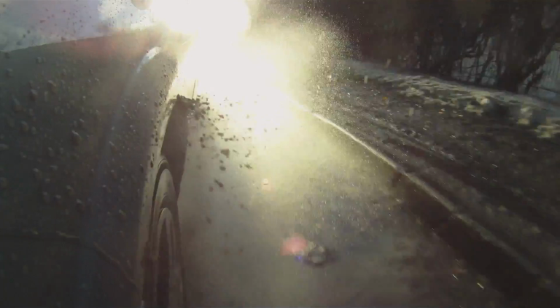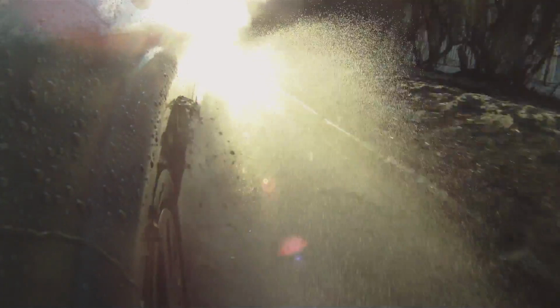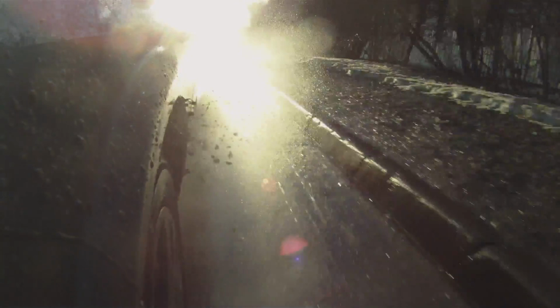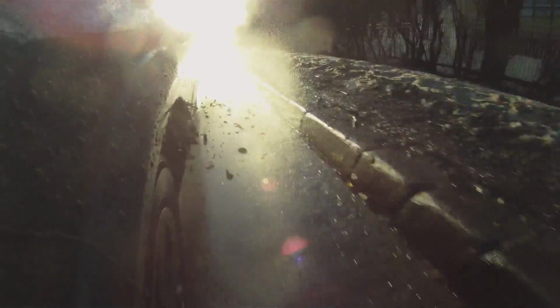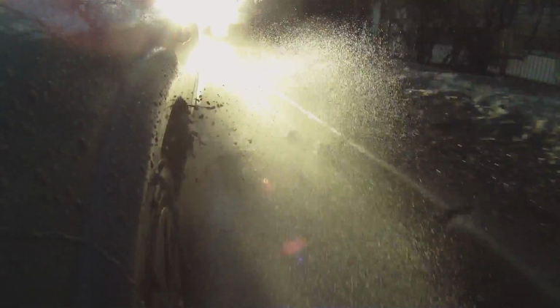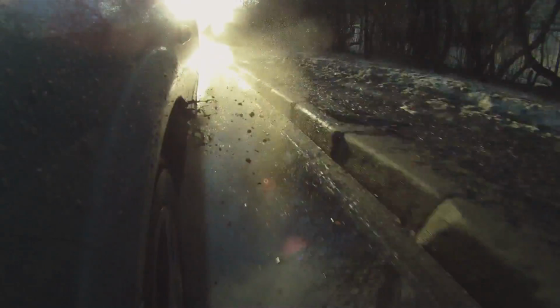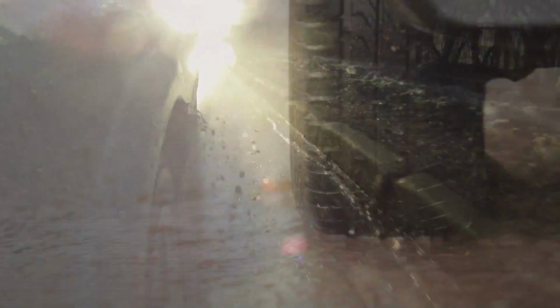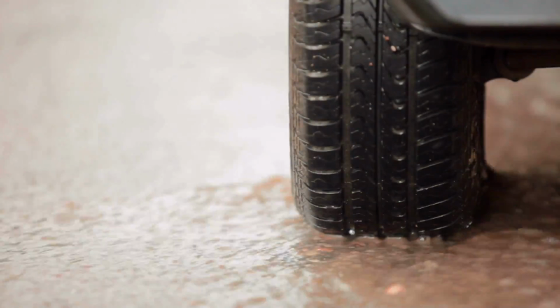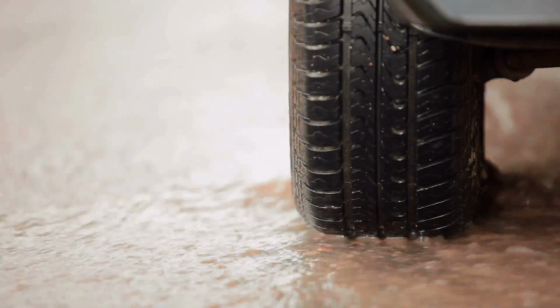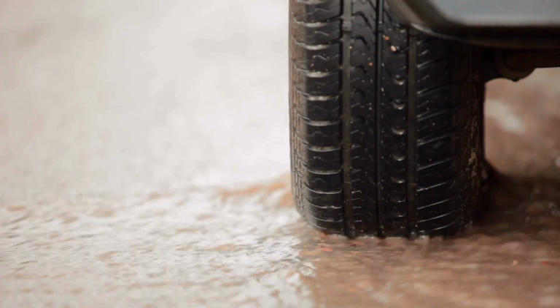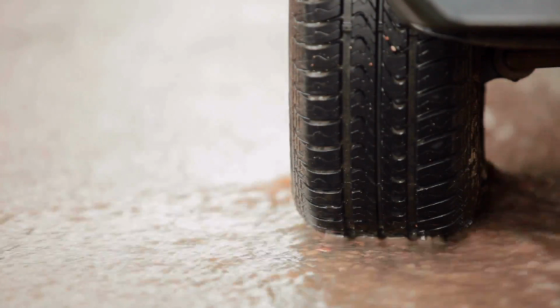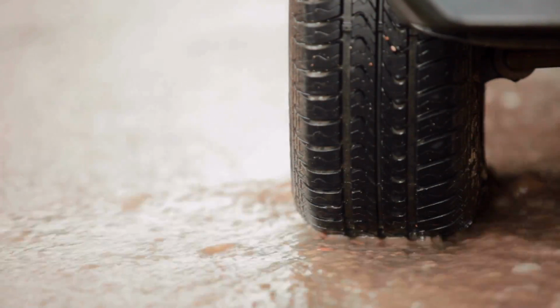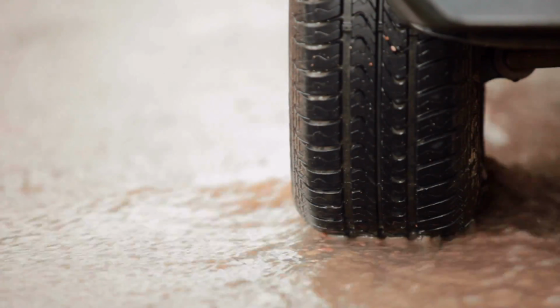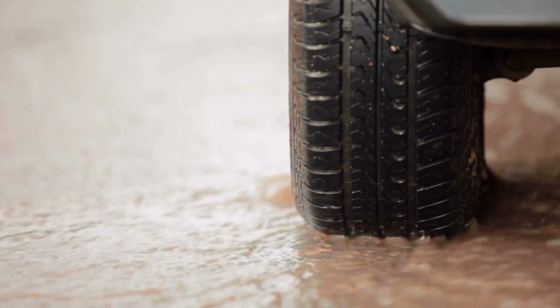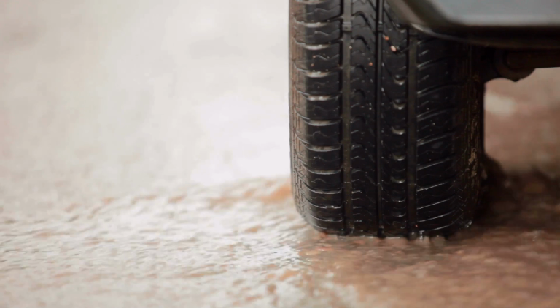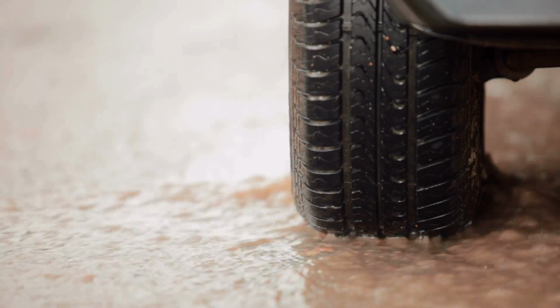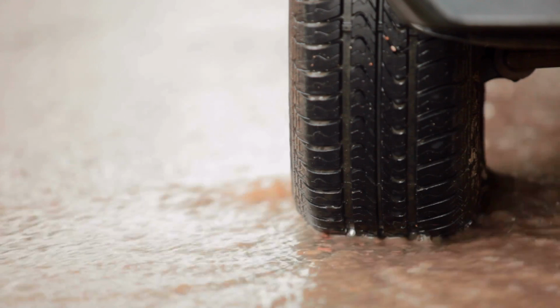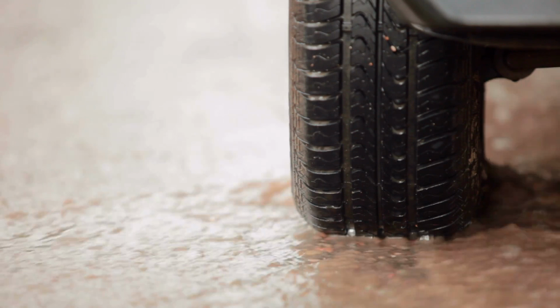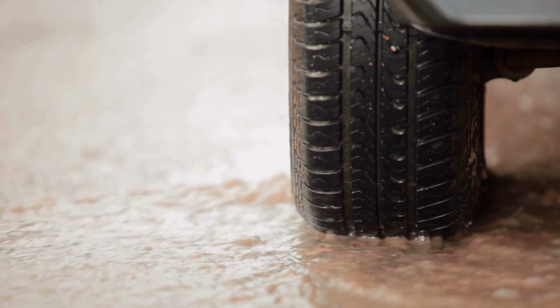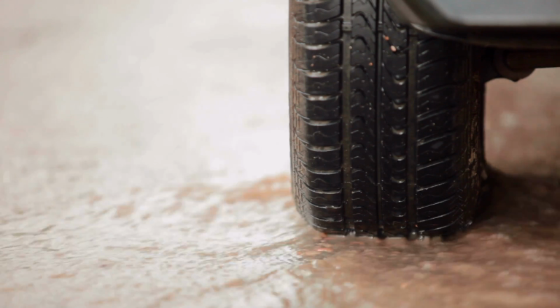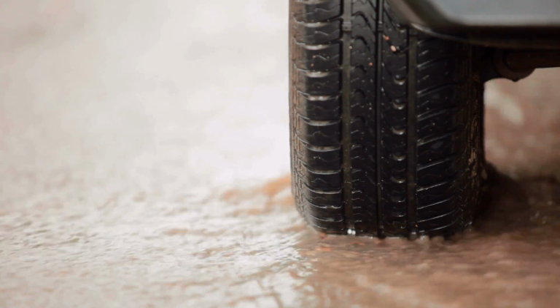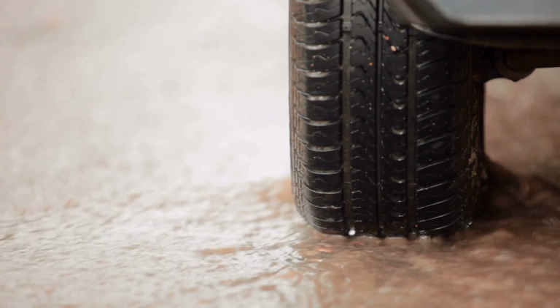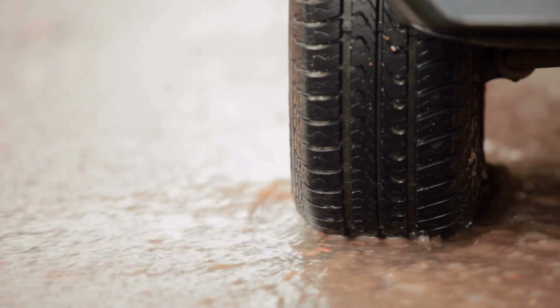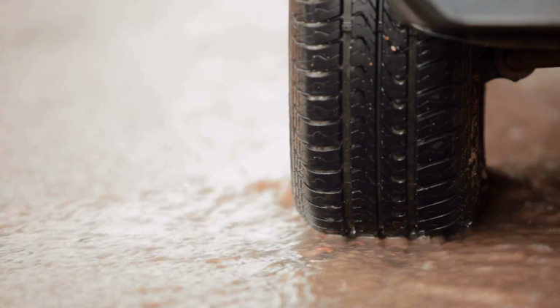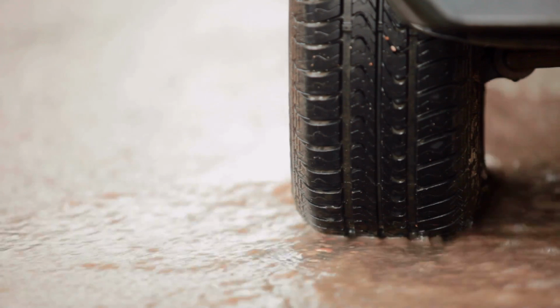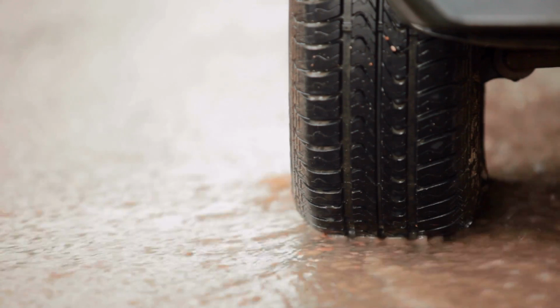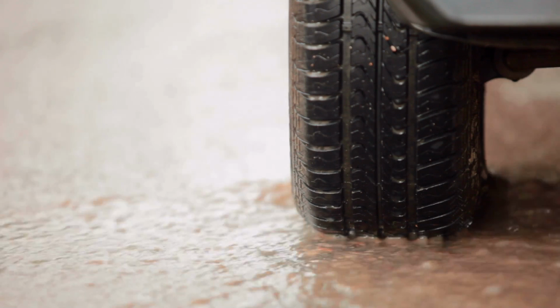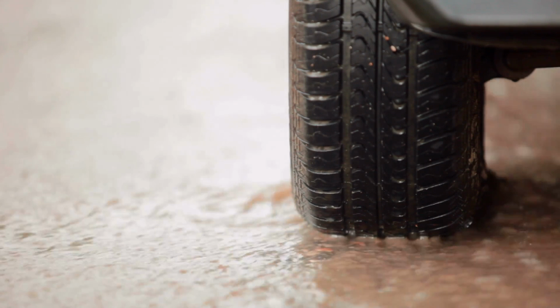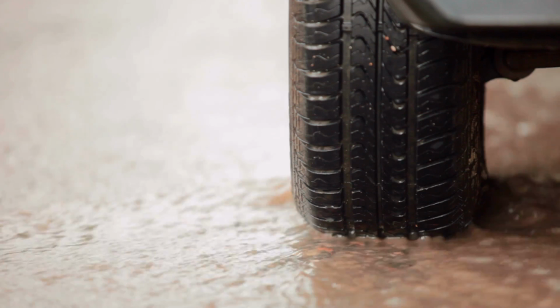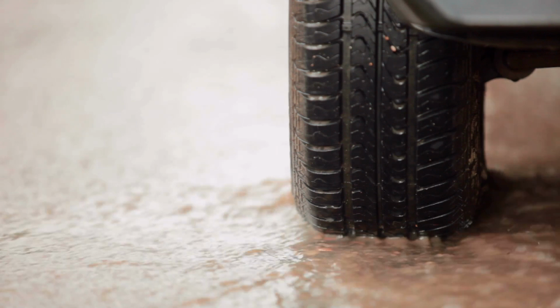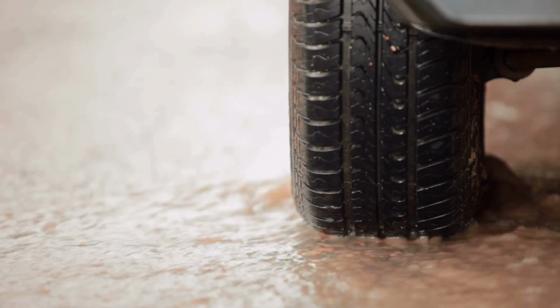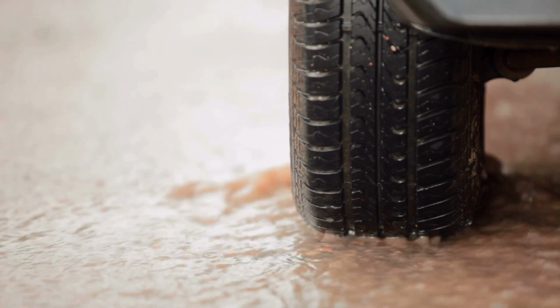Hydroplaning can cause the driver to lose control of the car. For the casual driver, slowing the car's speed and having well-grooved tire treads that channel and whisk away water can easily bring the tire back into contact with the road surface, and therefore return control to the driver.